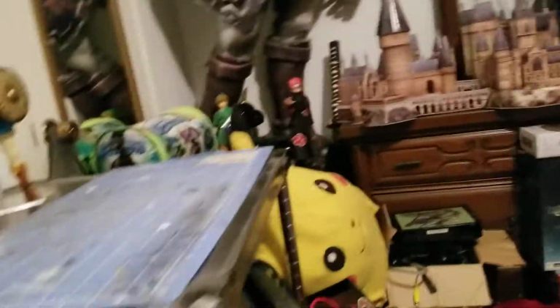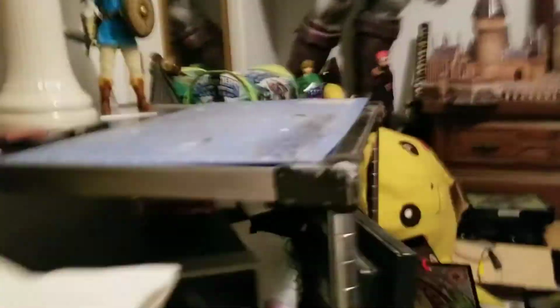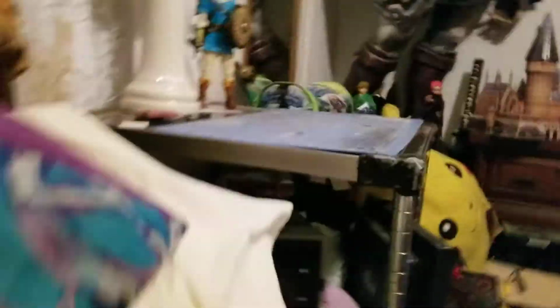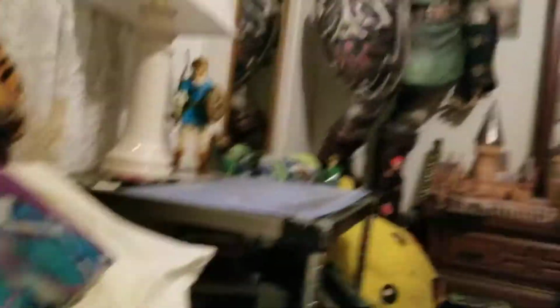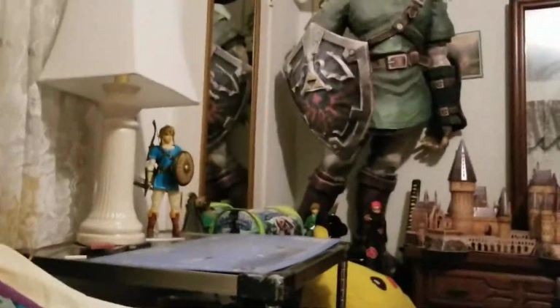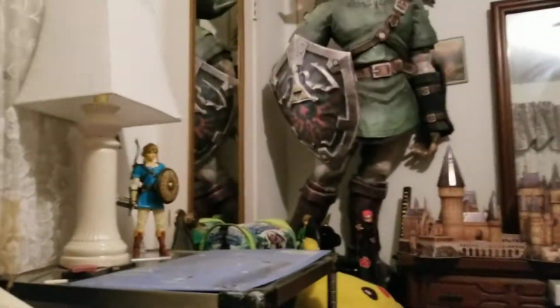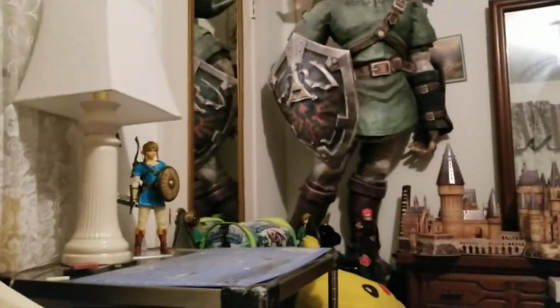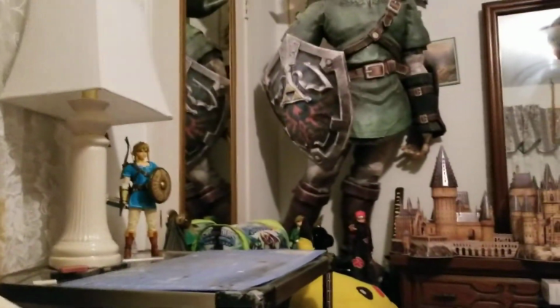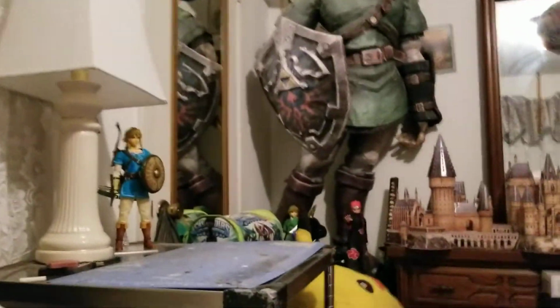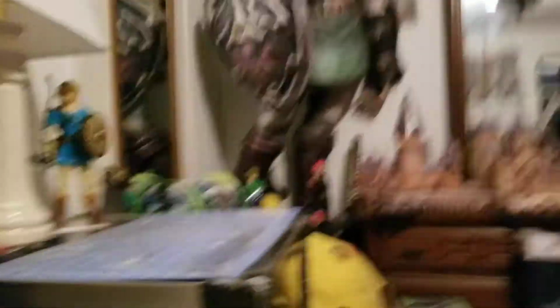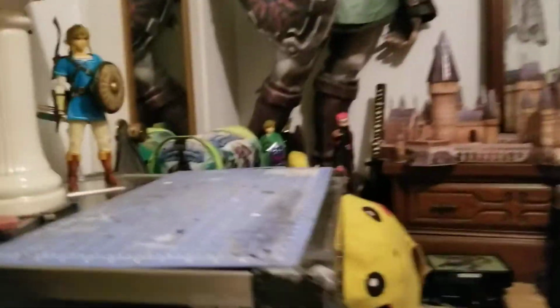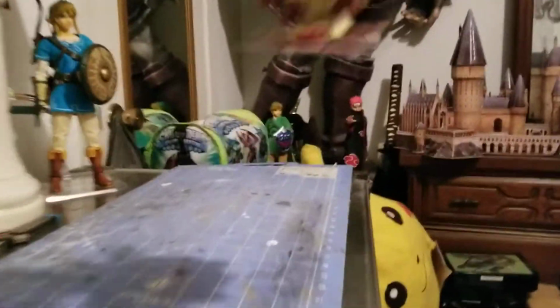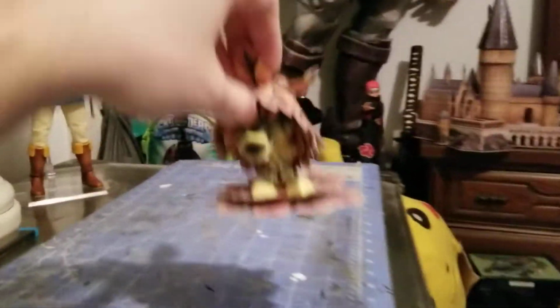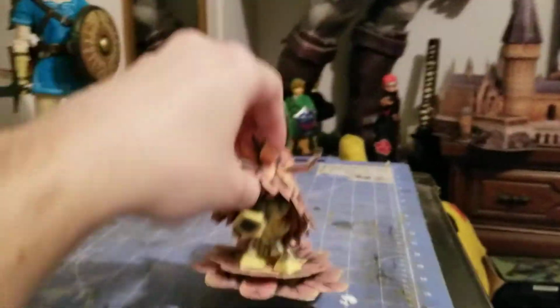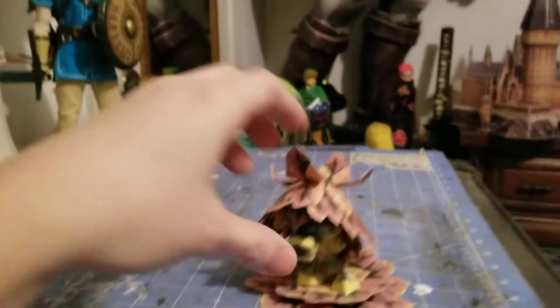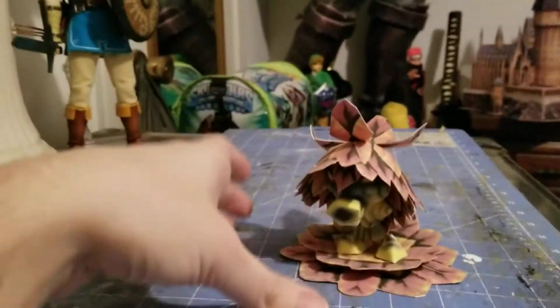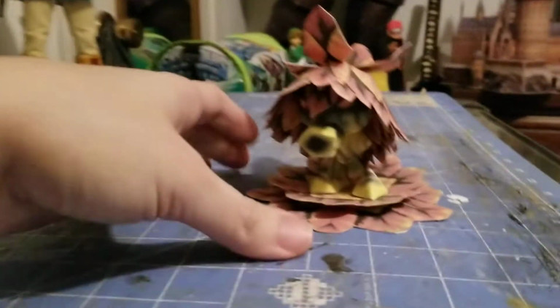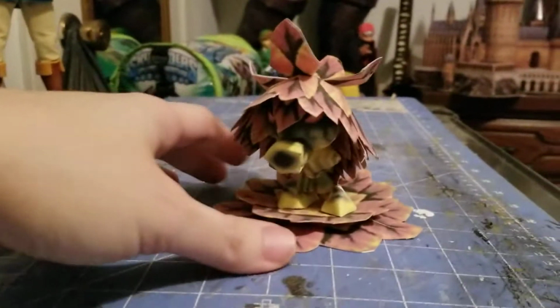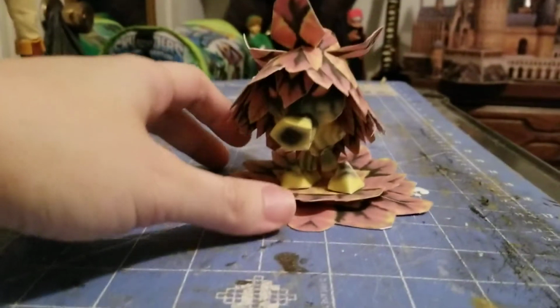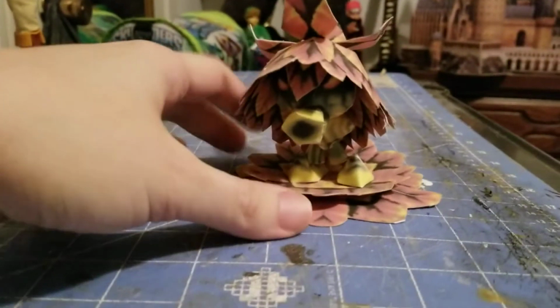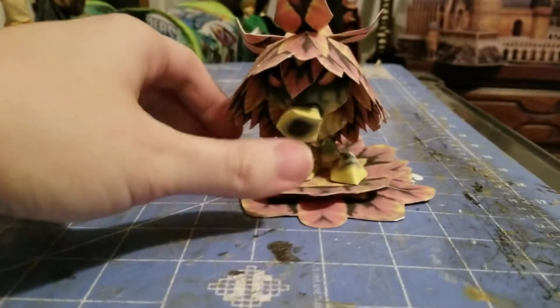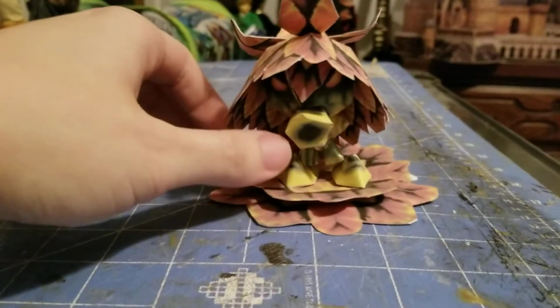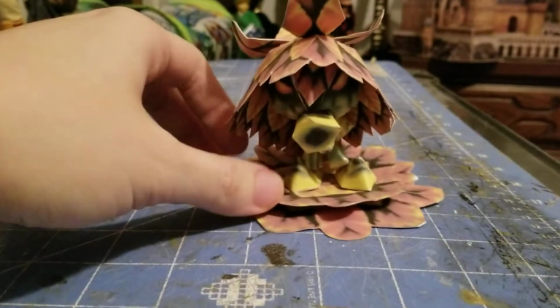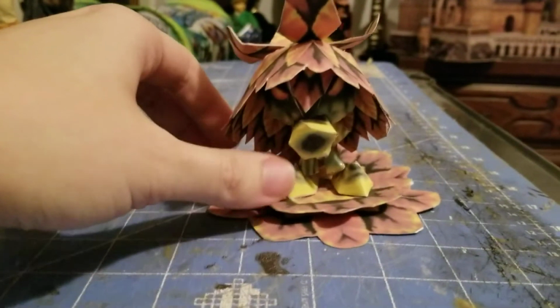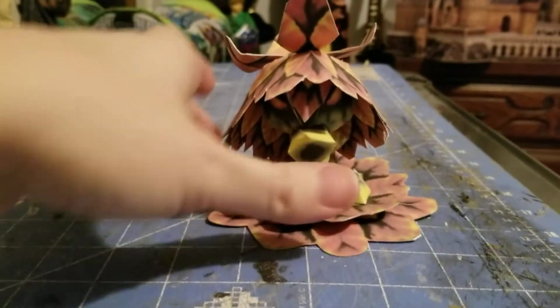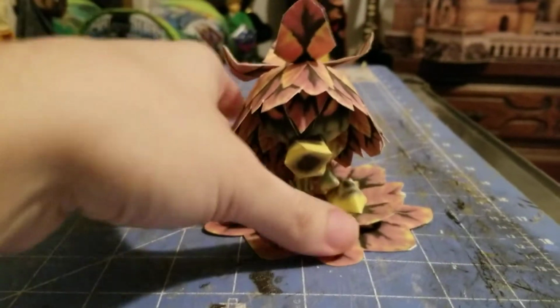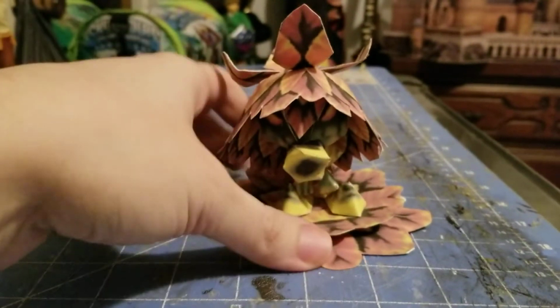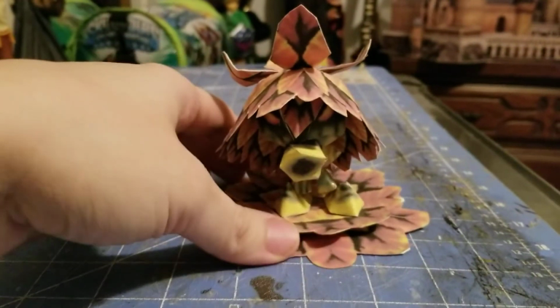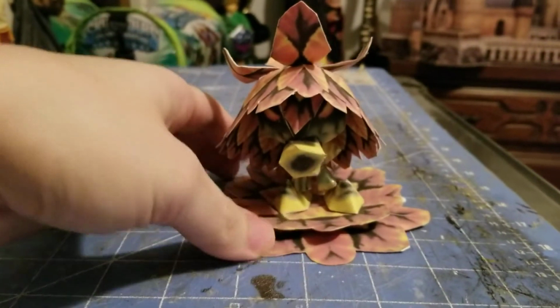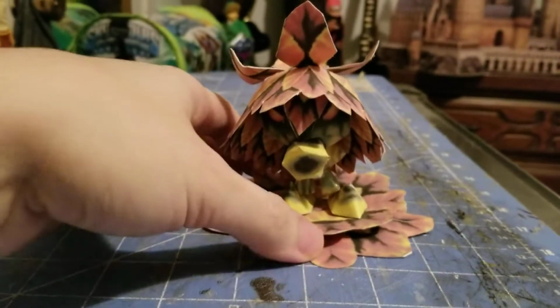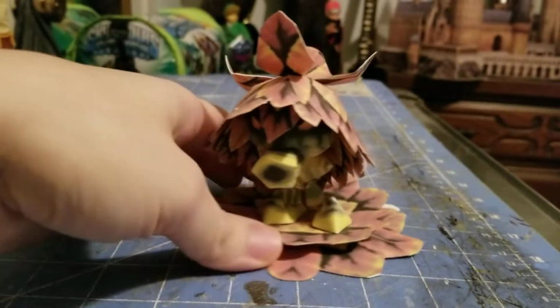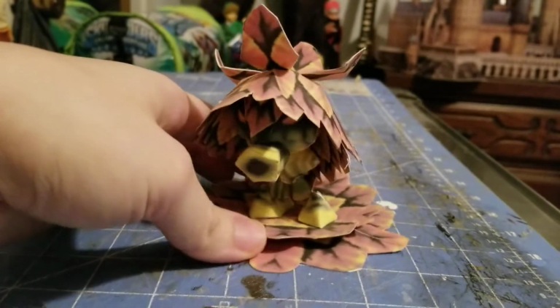Next we have a Dooku Scrub from Ocarina of Time.